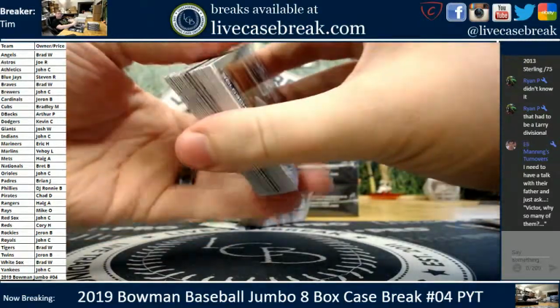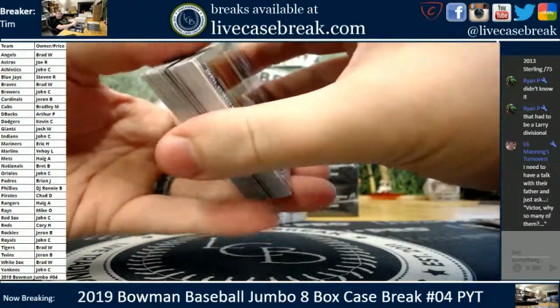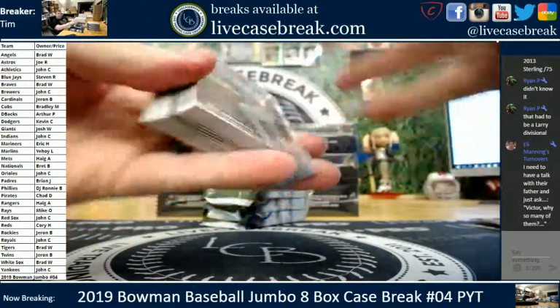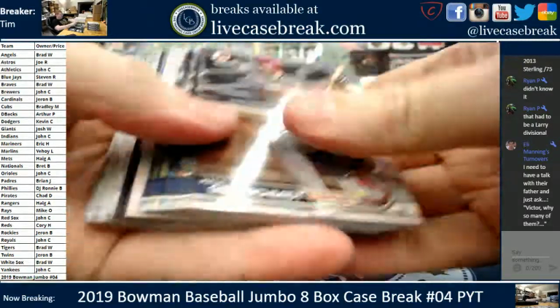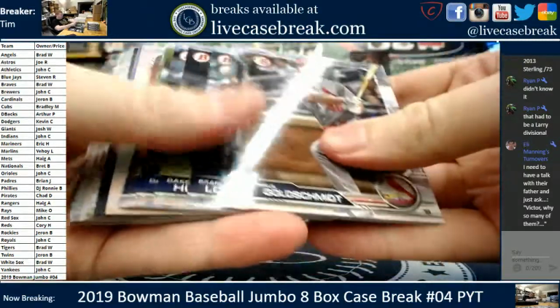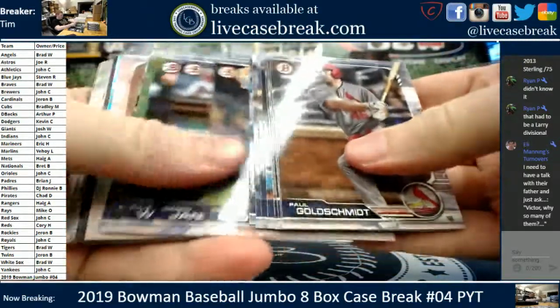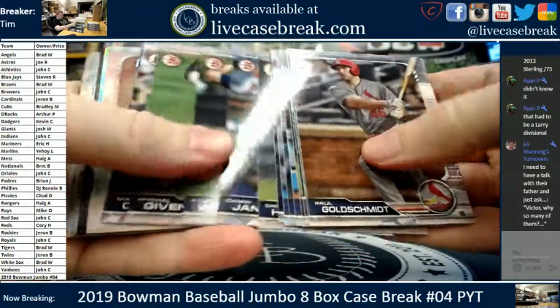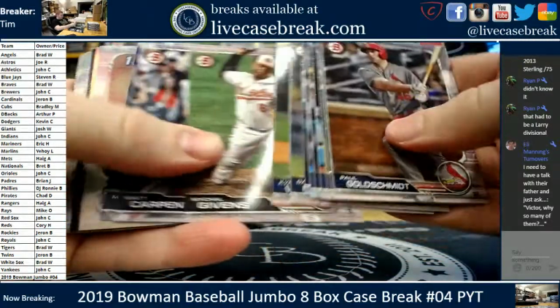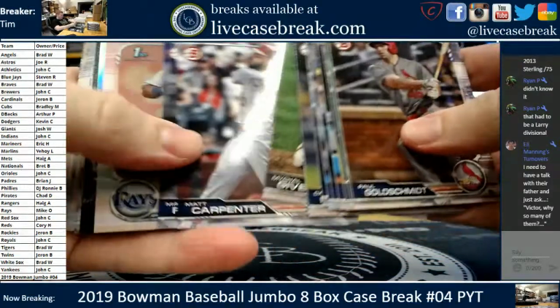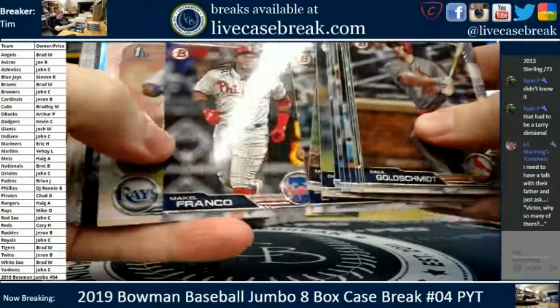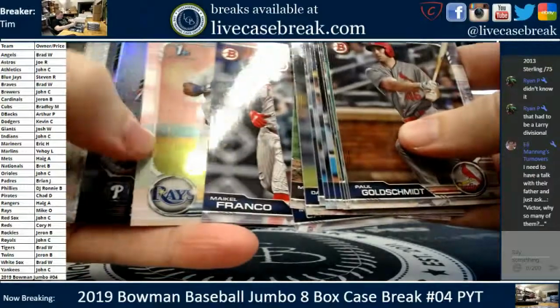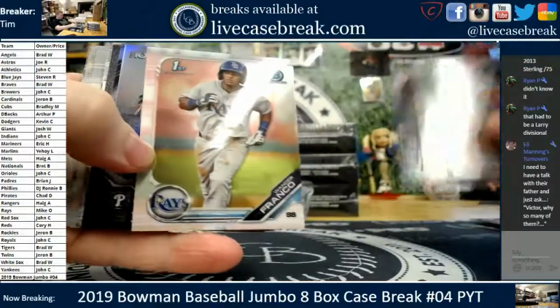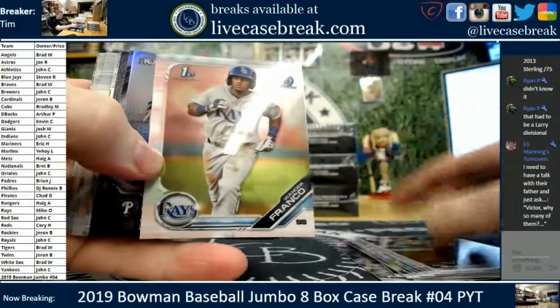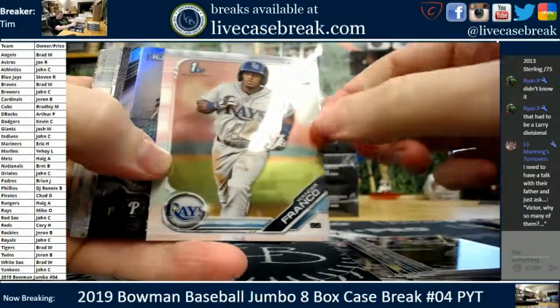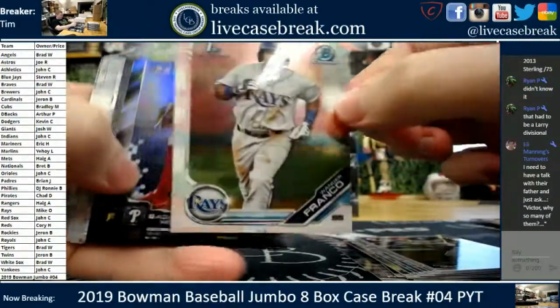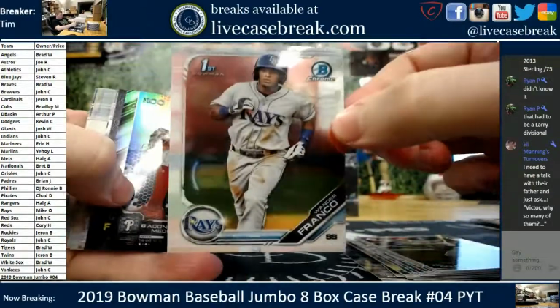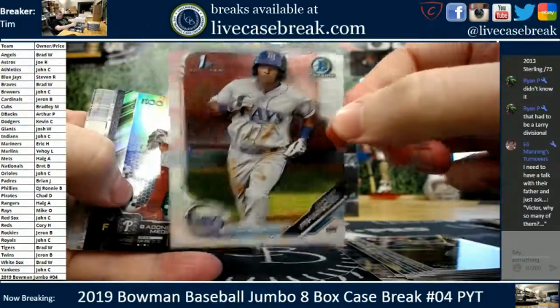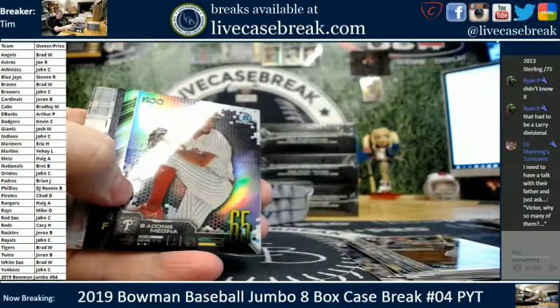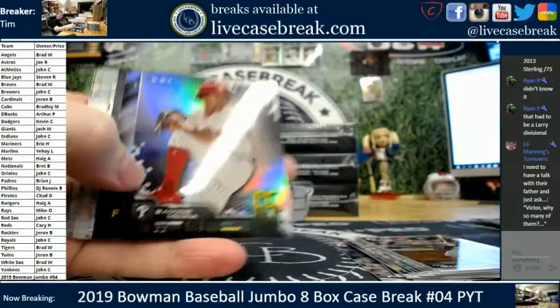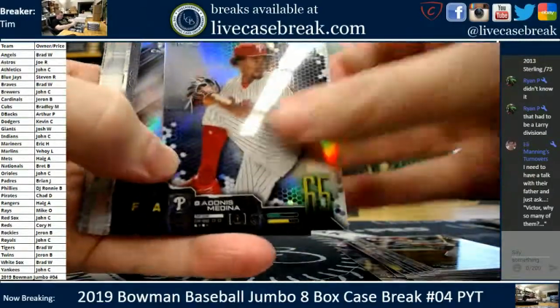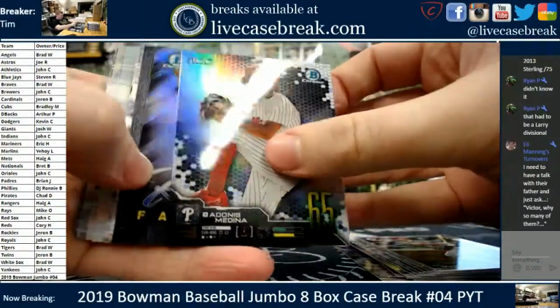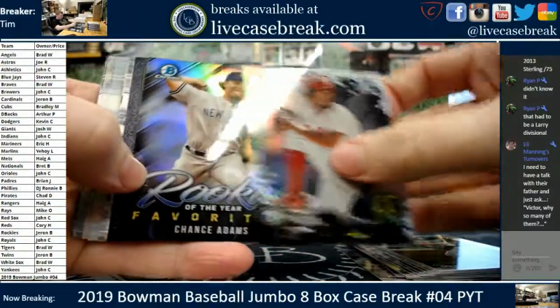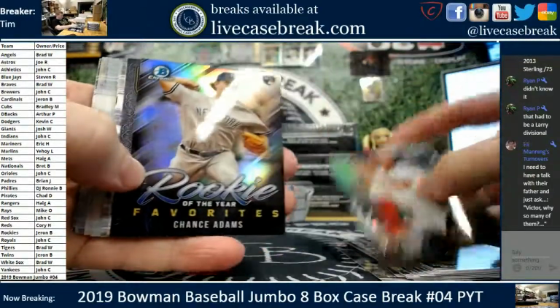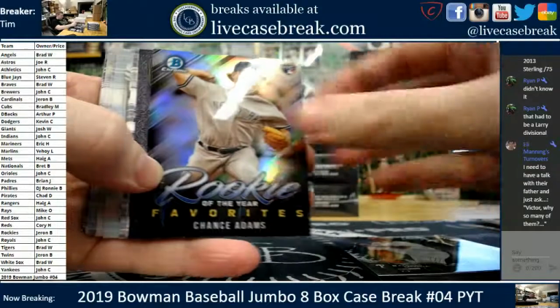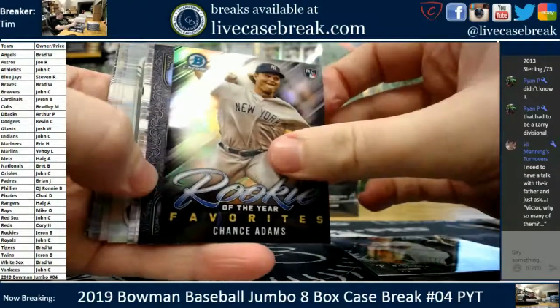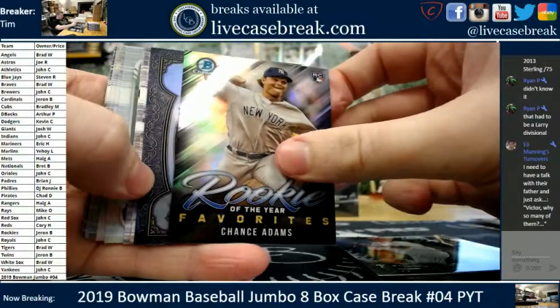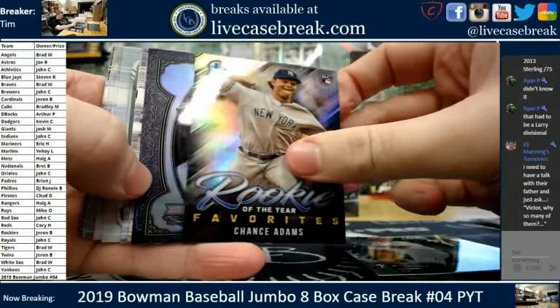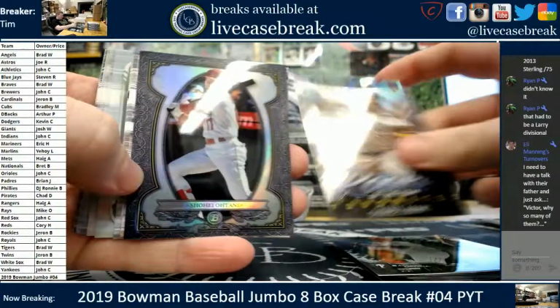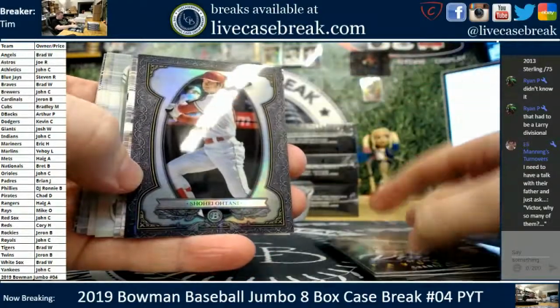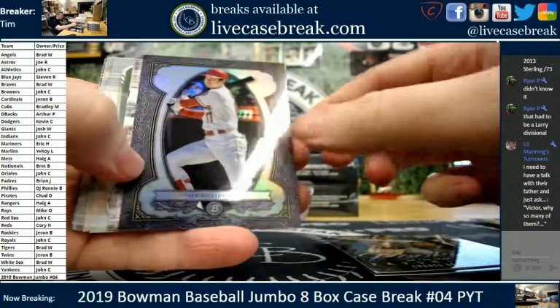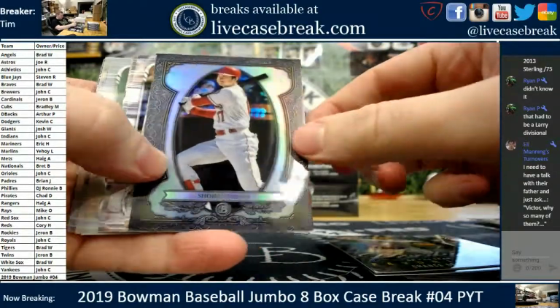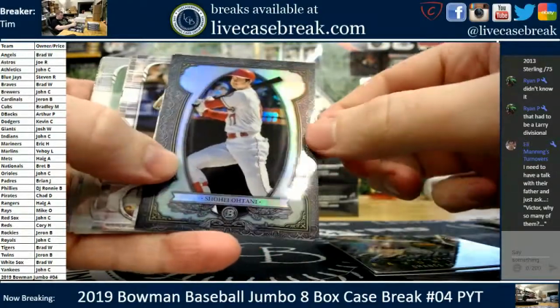Nice, Pip. Definitely a Larry Divisional. You know it, that is absolutely where it came from. Franco first Bowman. Medina, Chance Adams. We get a Sterling — non-auto, though. Otani.